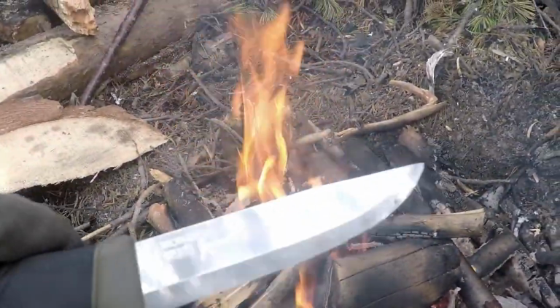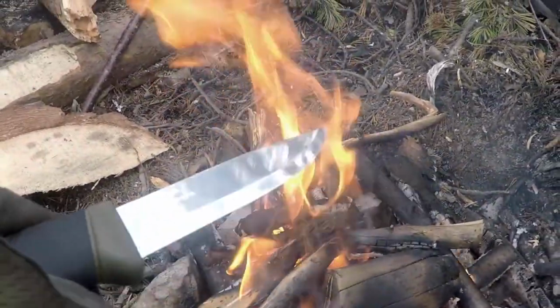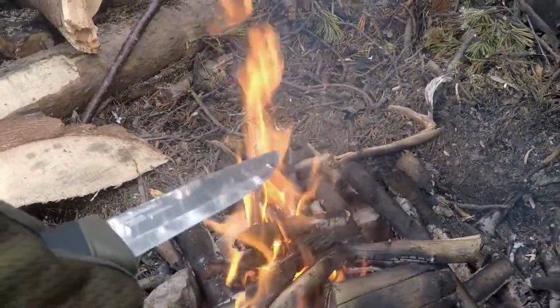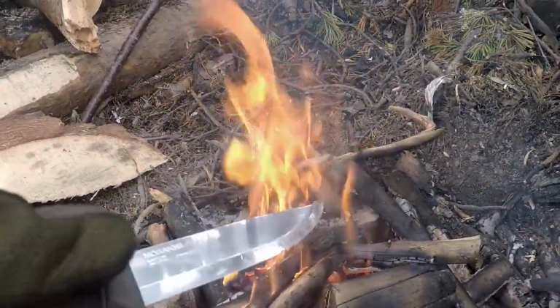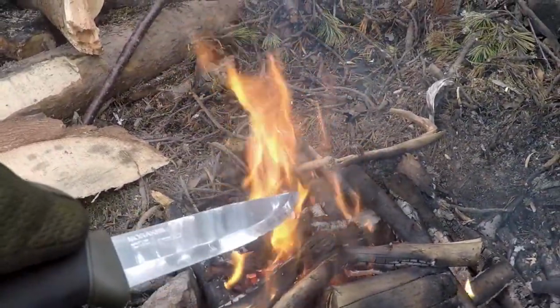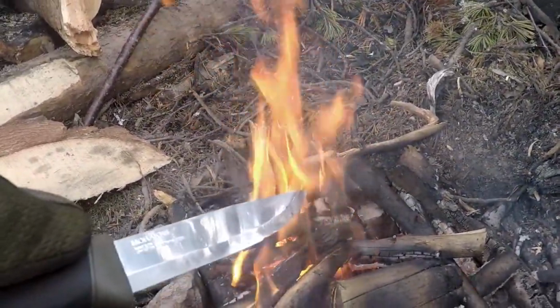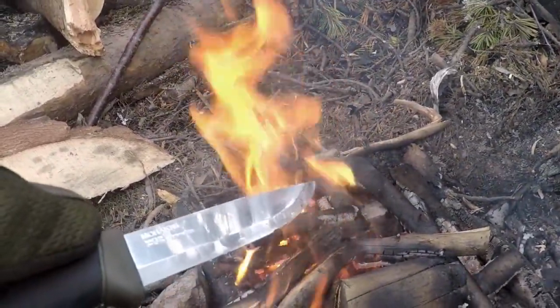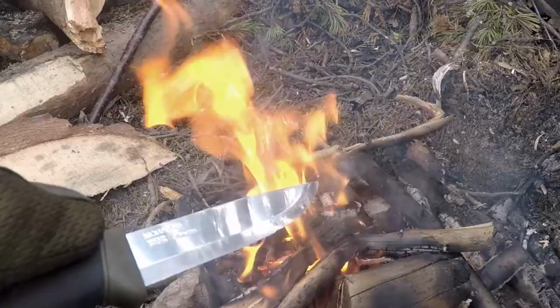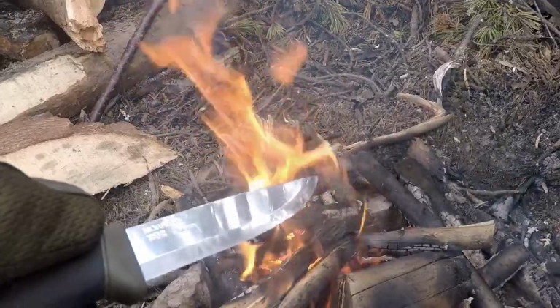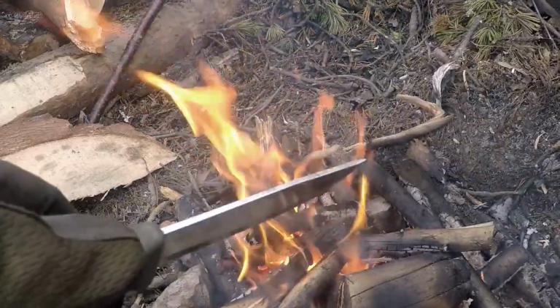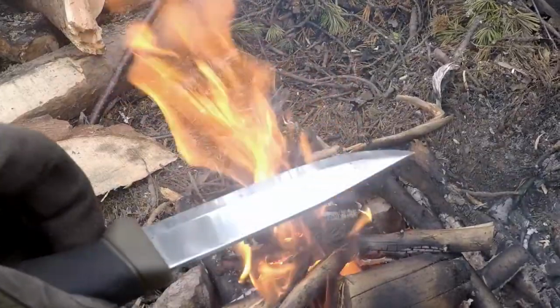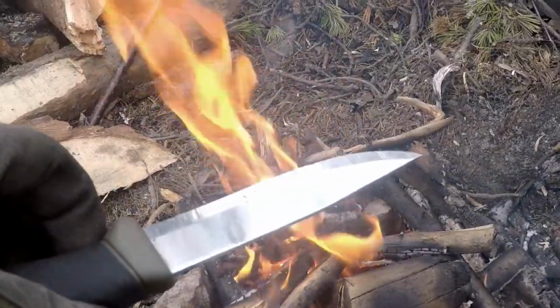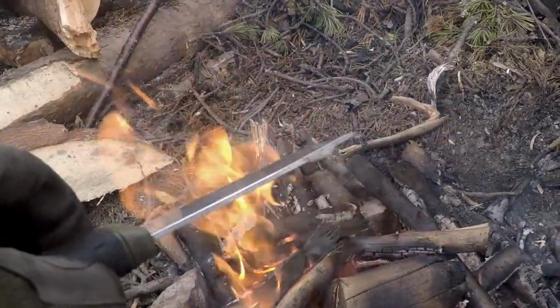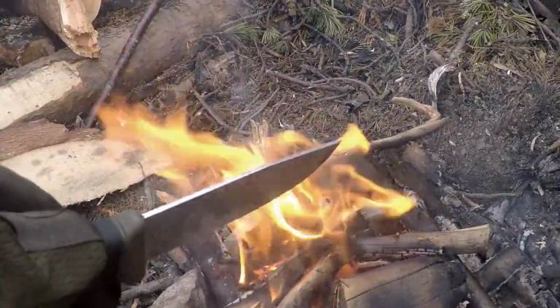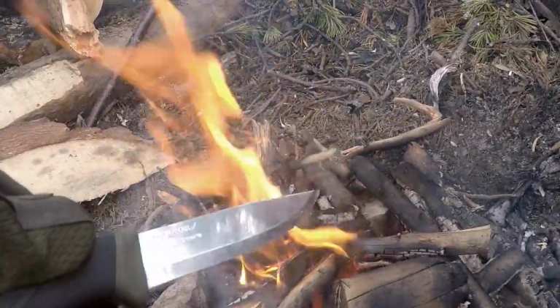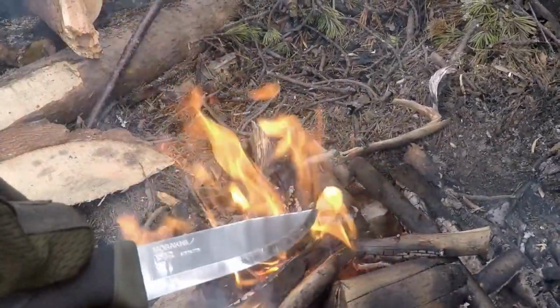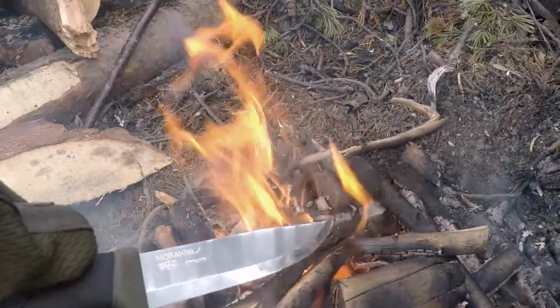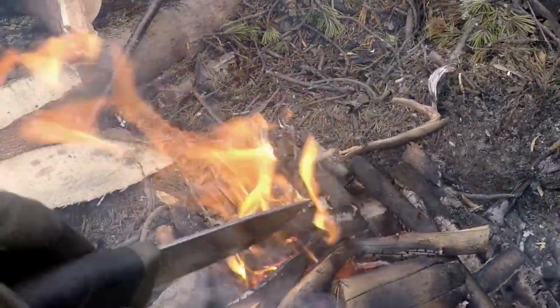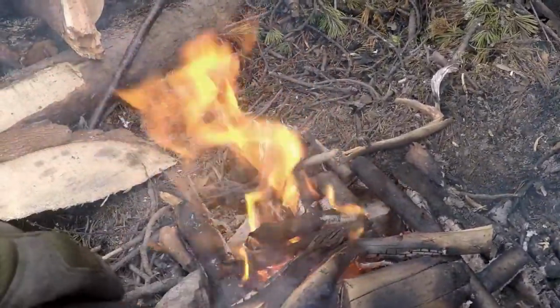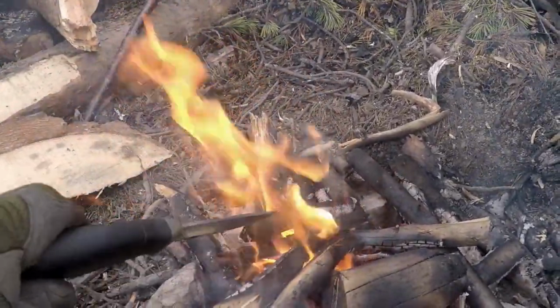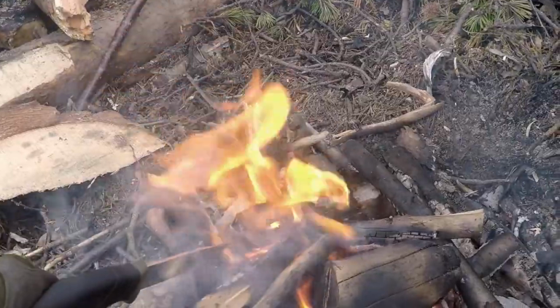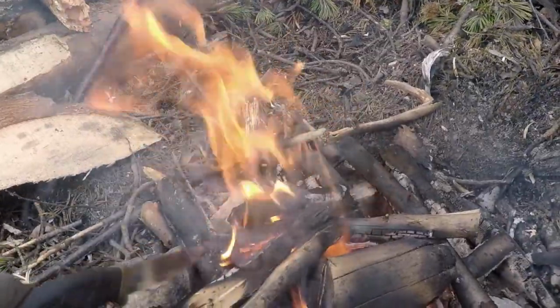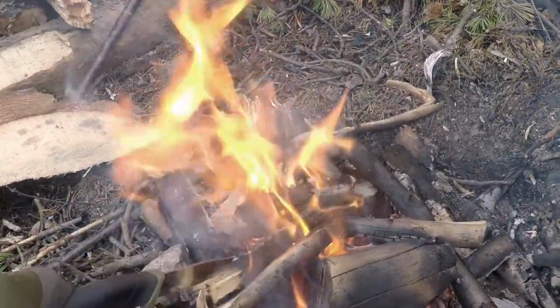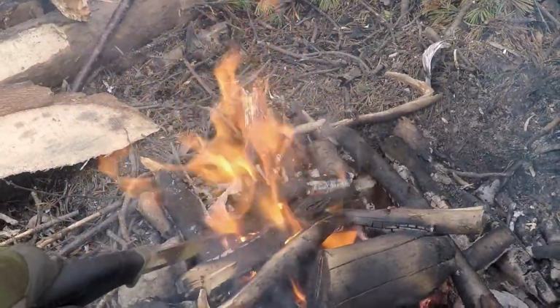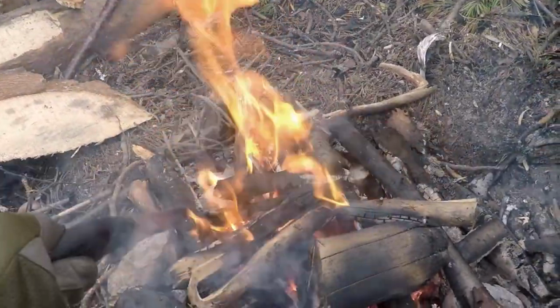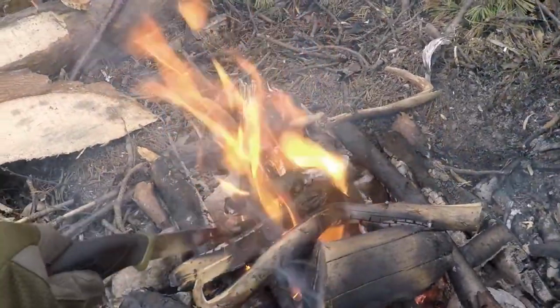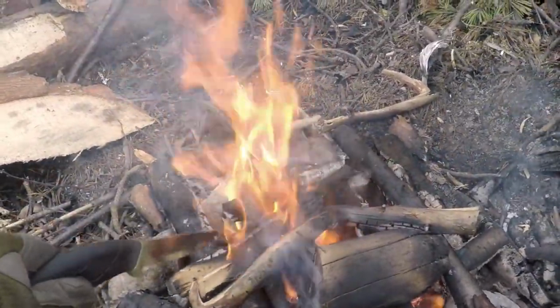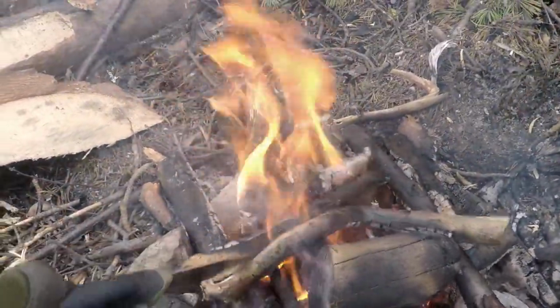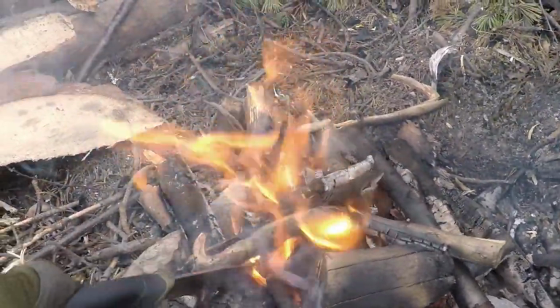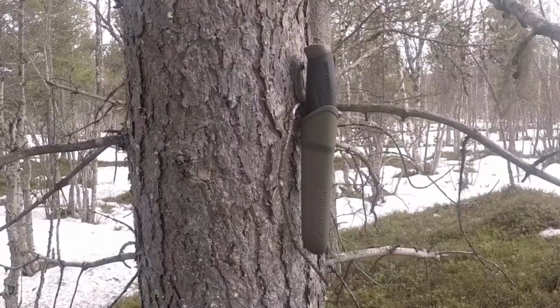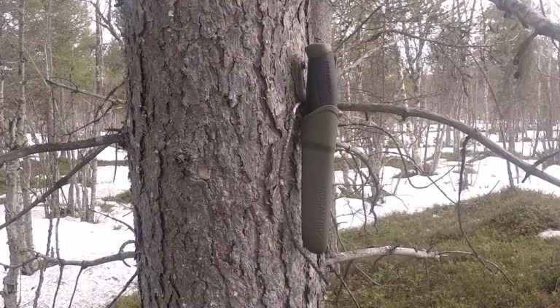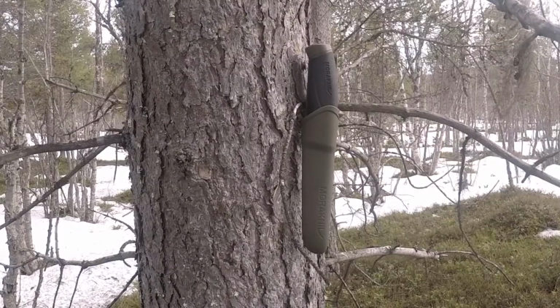The overall quality of the knife I am really happy with. I did get a small deformation on the blade when a friend threw it into a stone, but since most people don't throw their knives into rocks, I think the Mora is a really quality knife for the price.